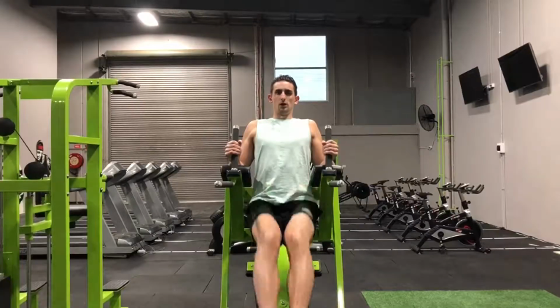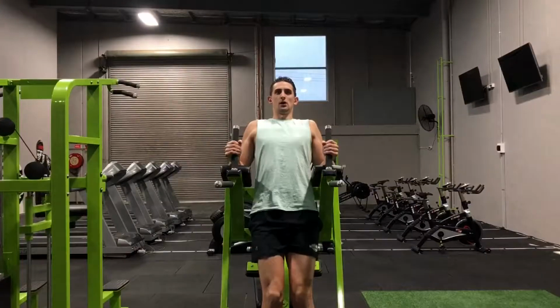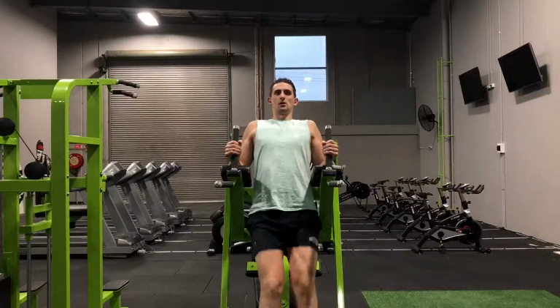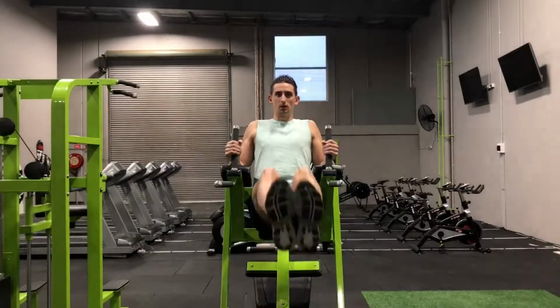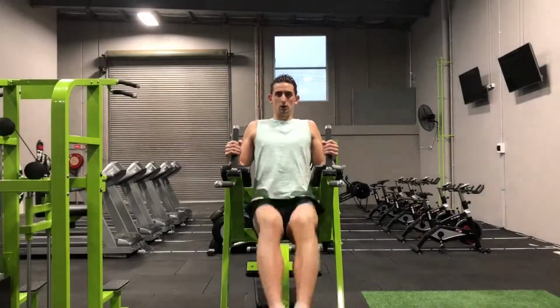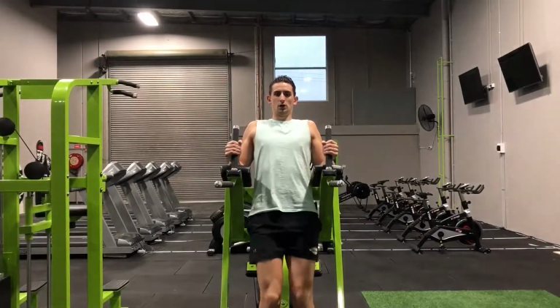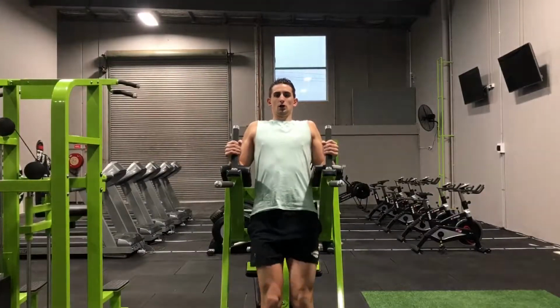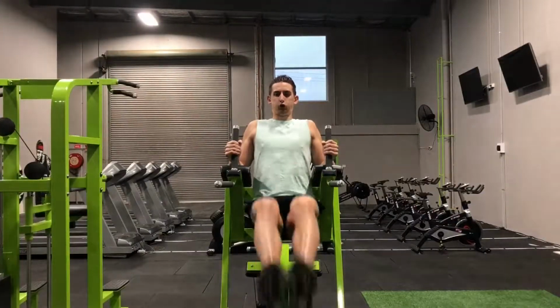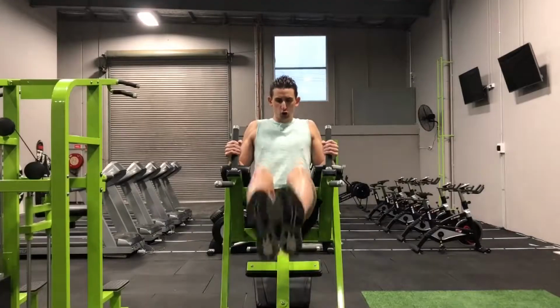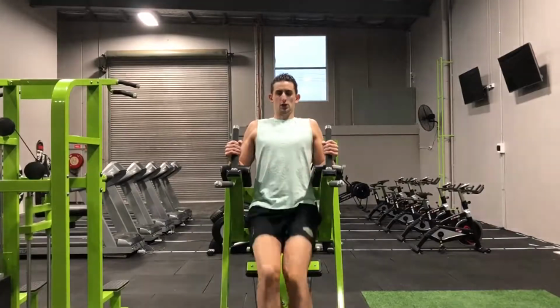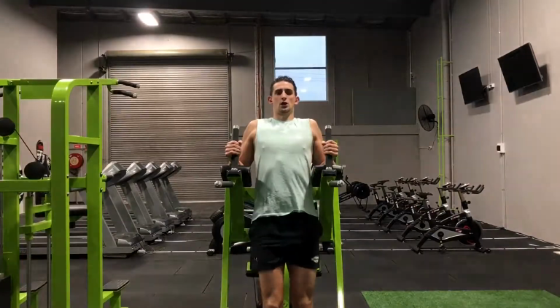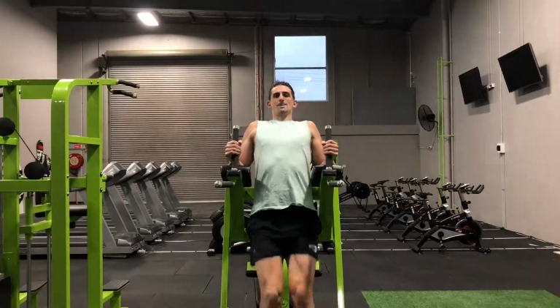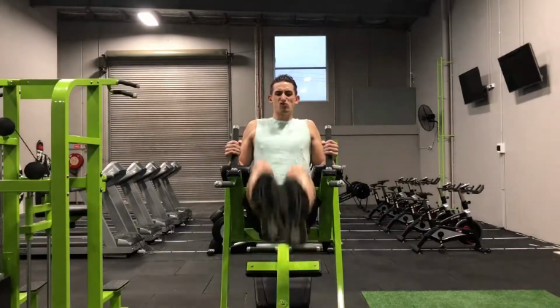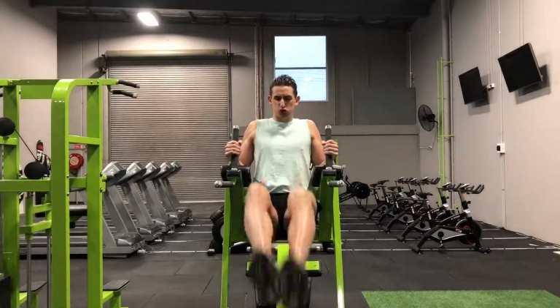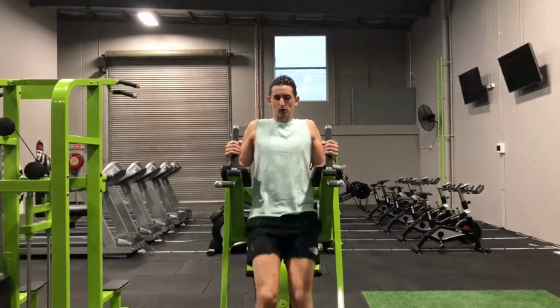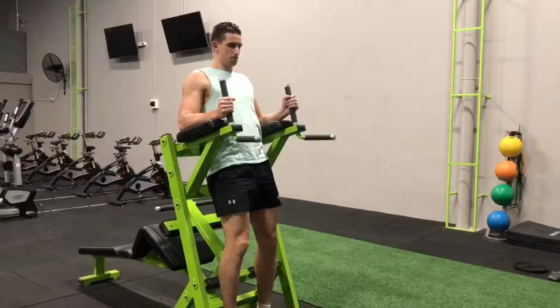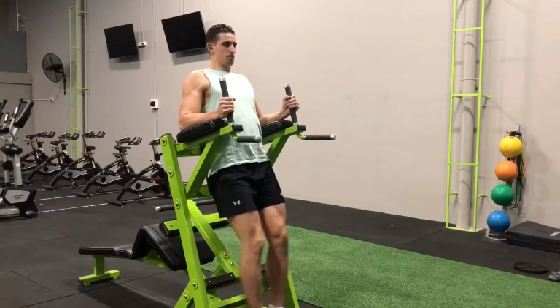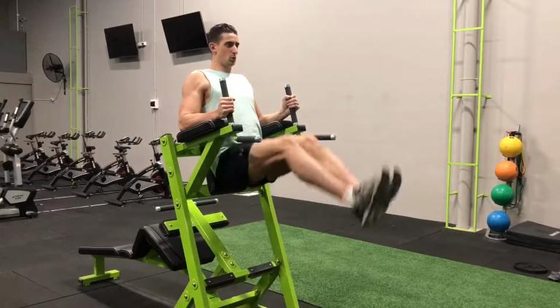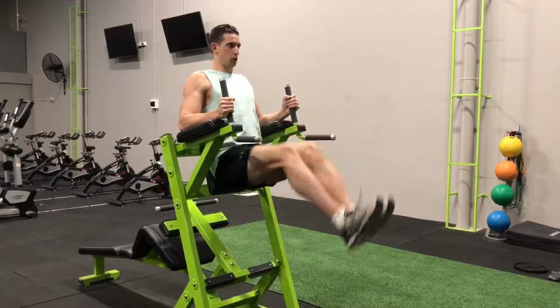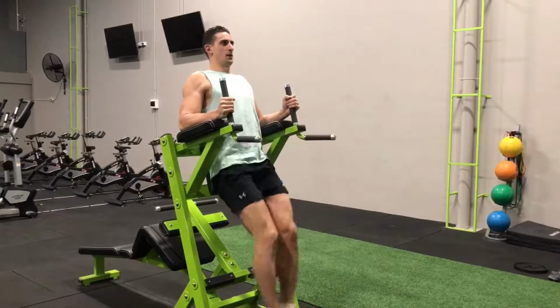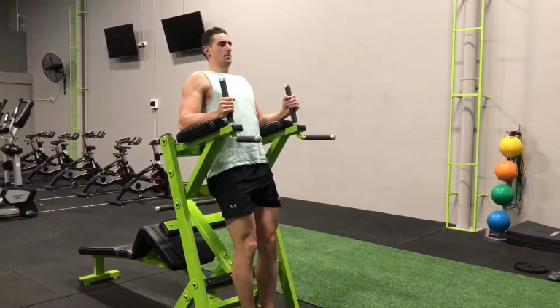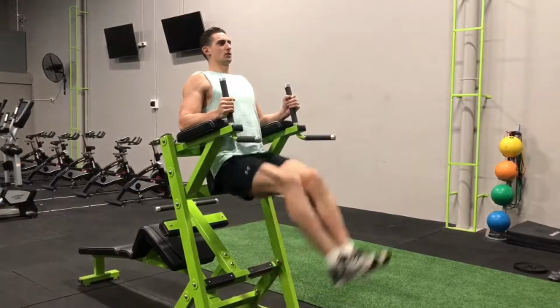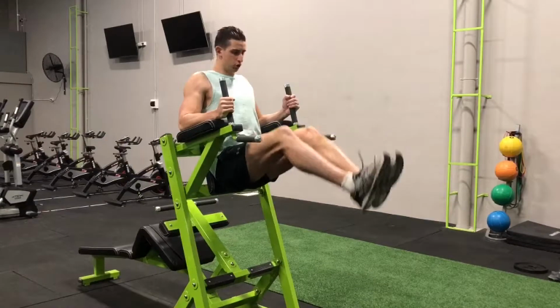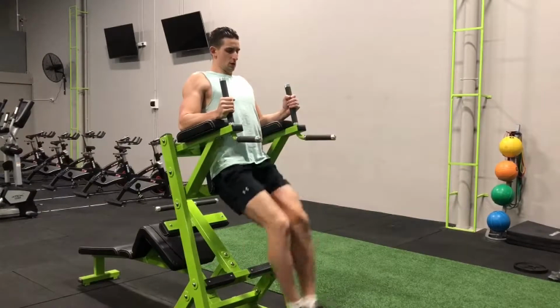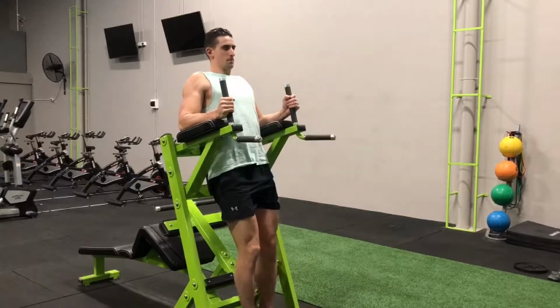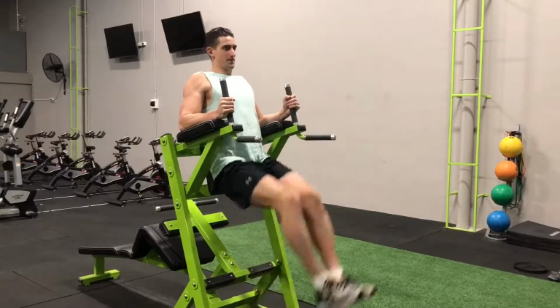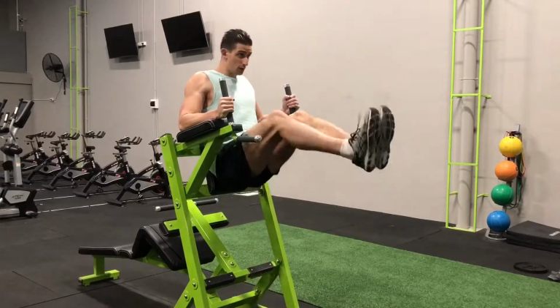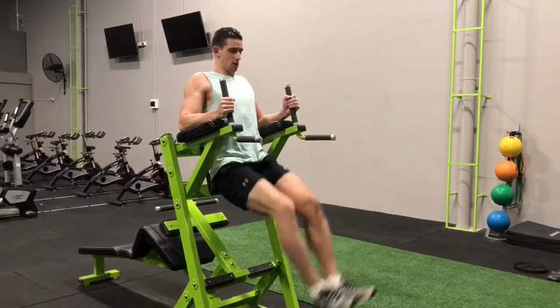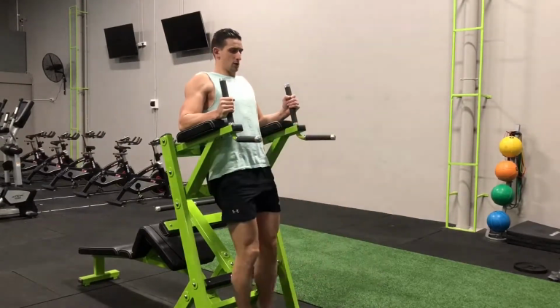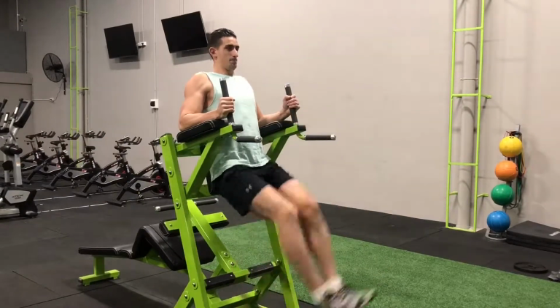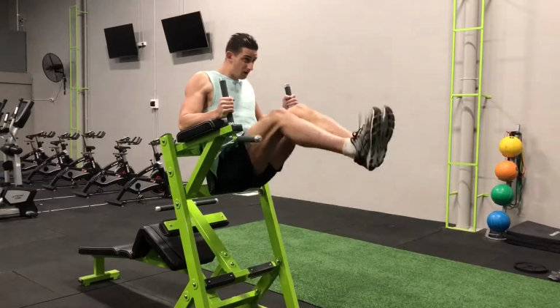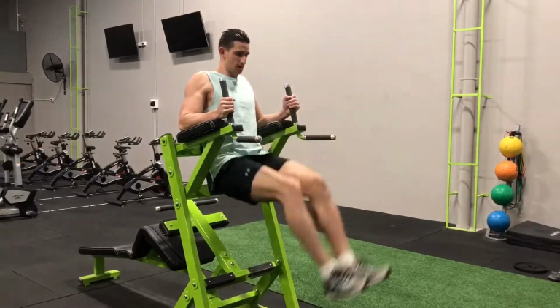Slowly remove each foot from the supports and let your legs hang straight down. Keeping your legs straight and together, lift them in the air in front of your body. Once your legs are parallel to the floor, slowly lower them down and repeat for desired reps.